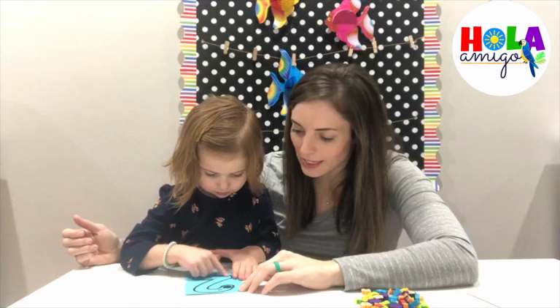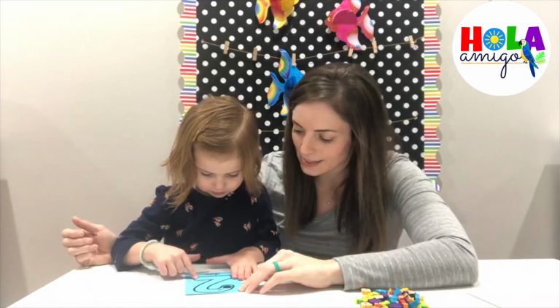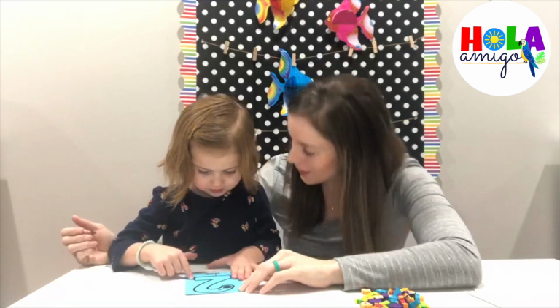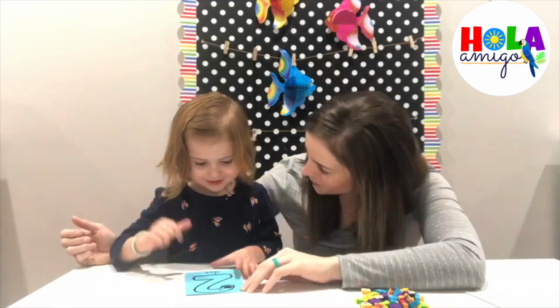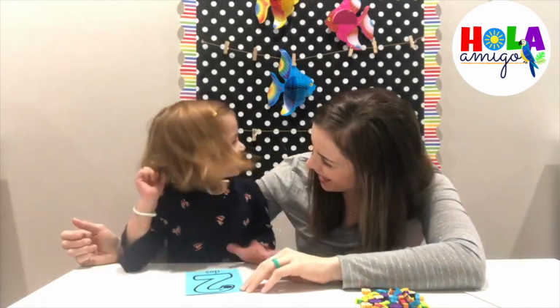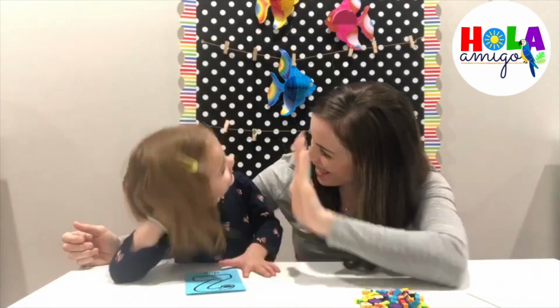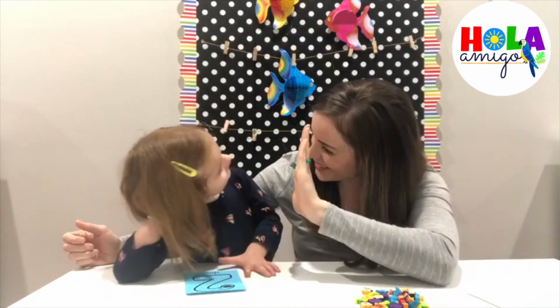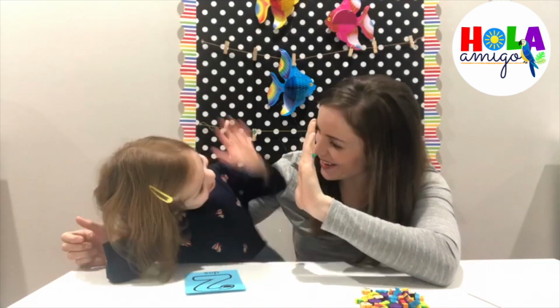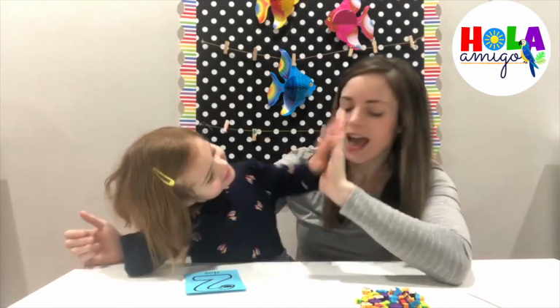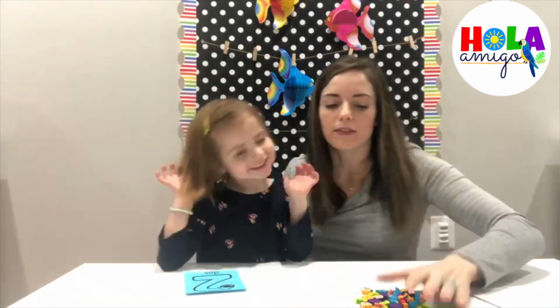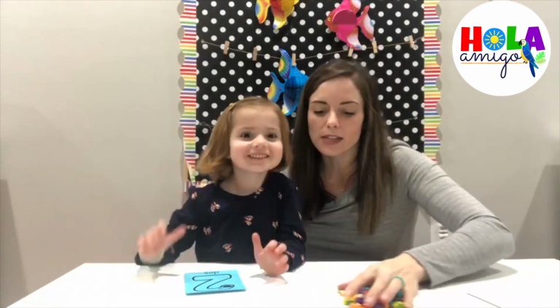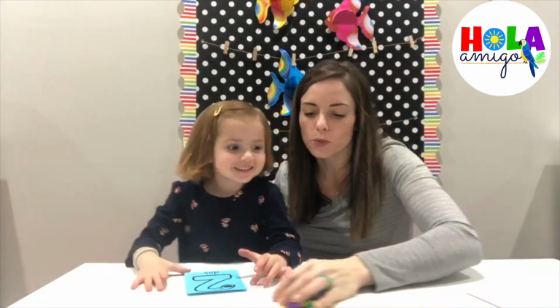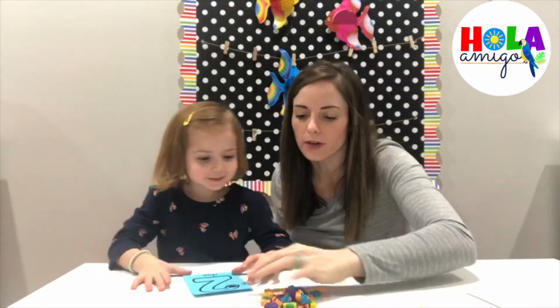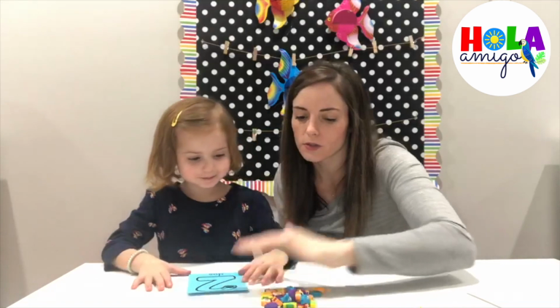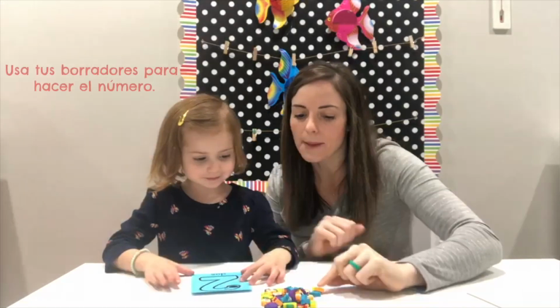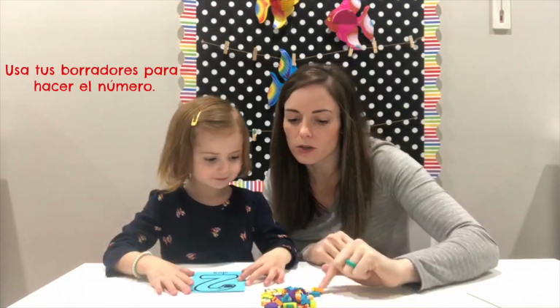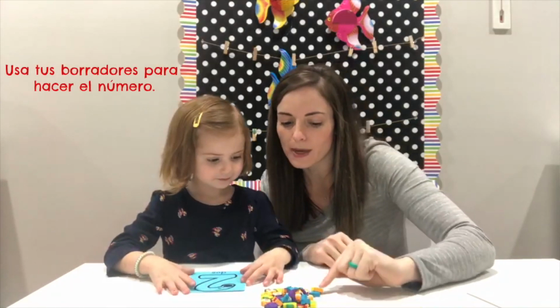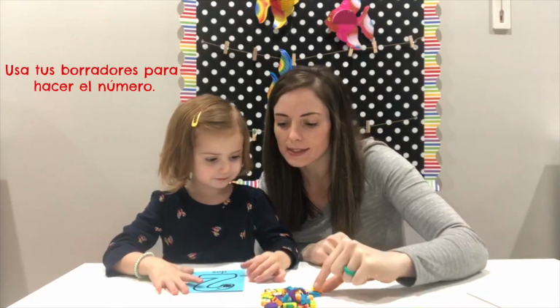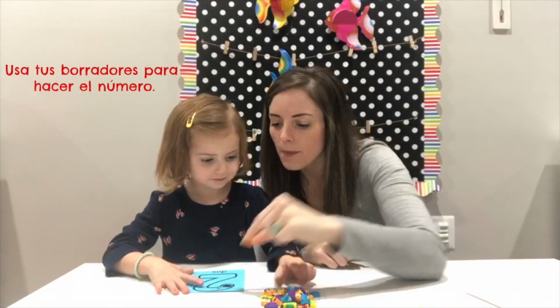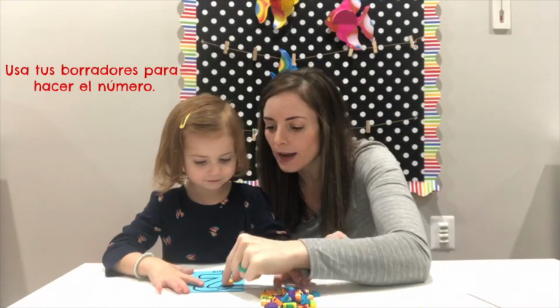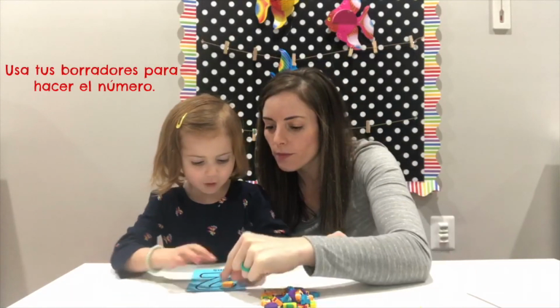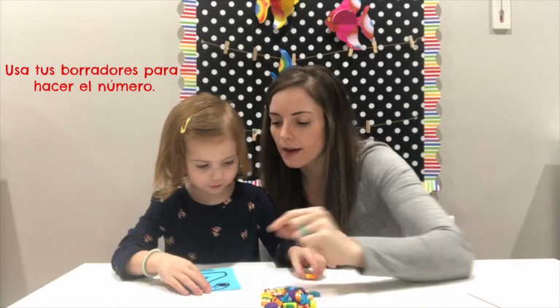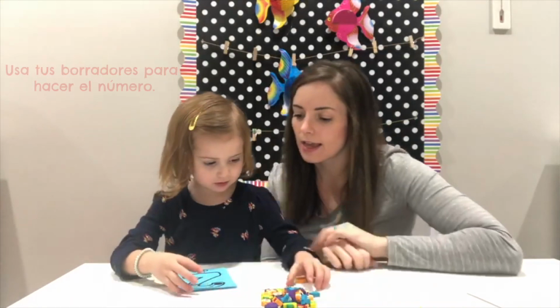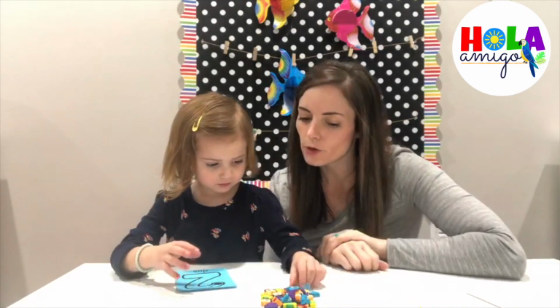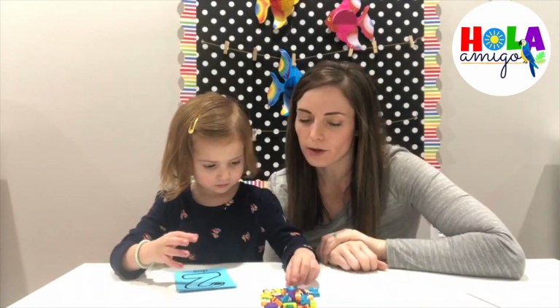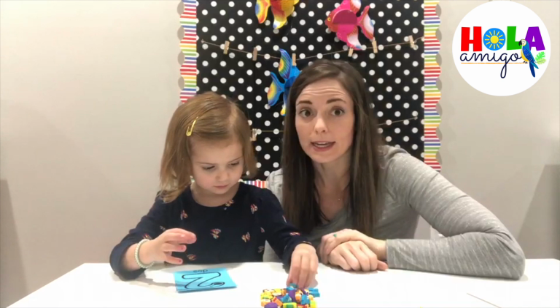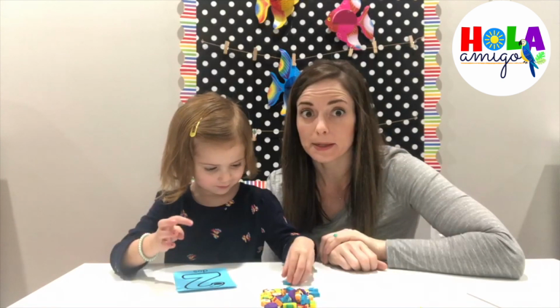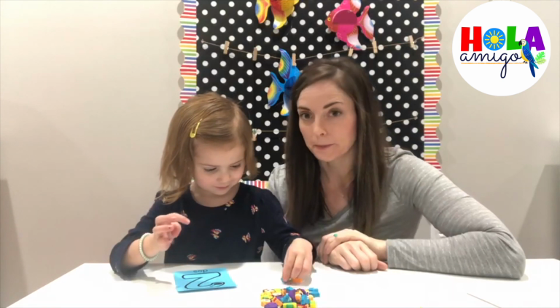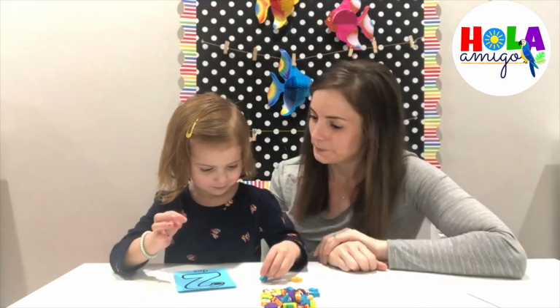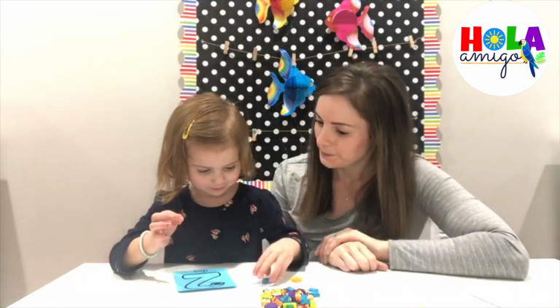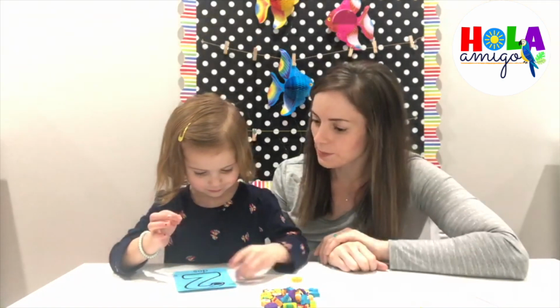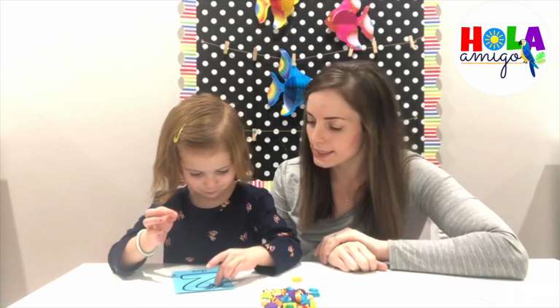You already know, very good. Now you're going to use your fish friends — the peces — para formar el número. Ella ya sabe hacerlo. Está muy lista.